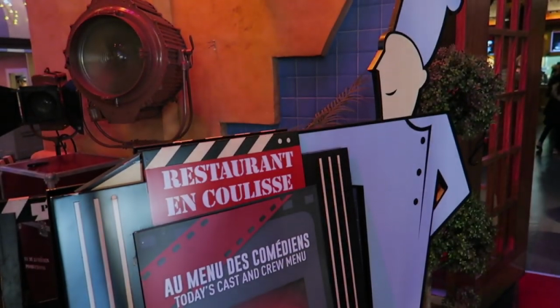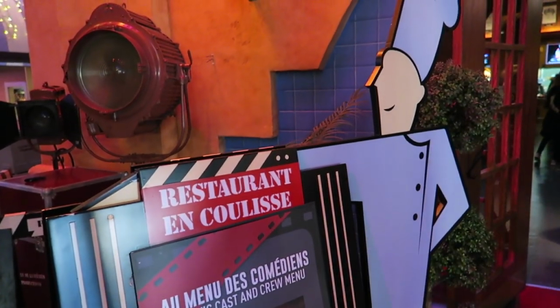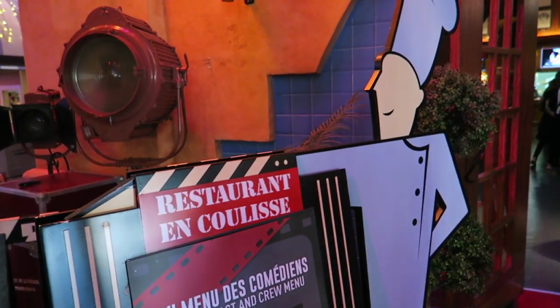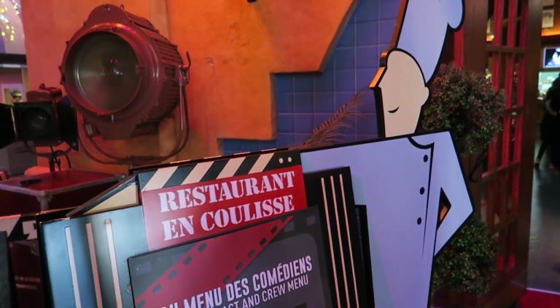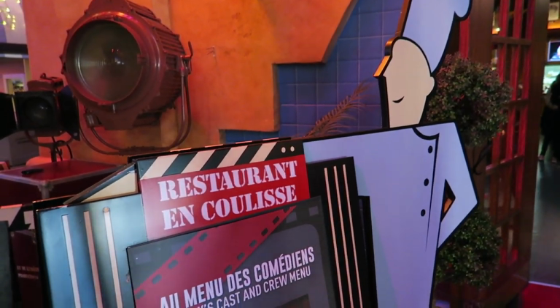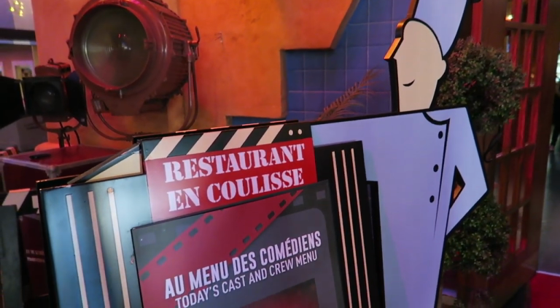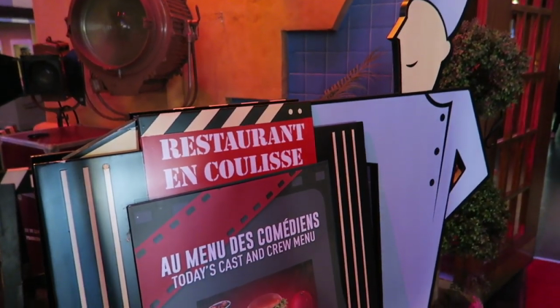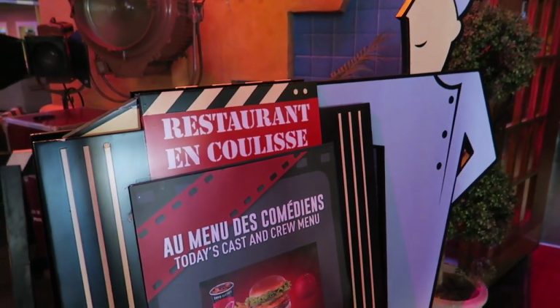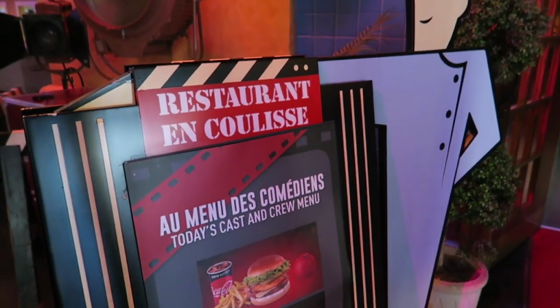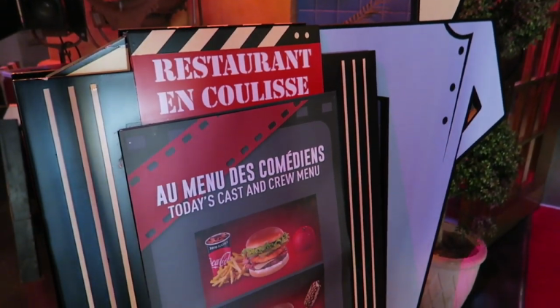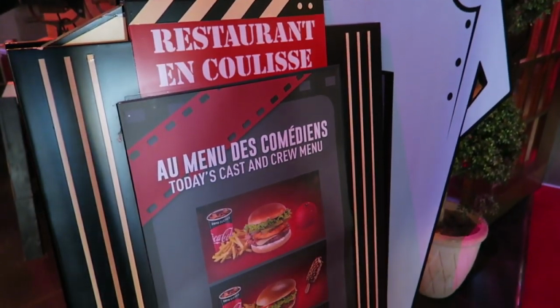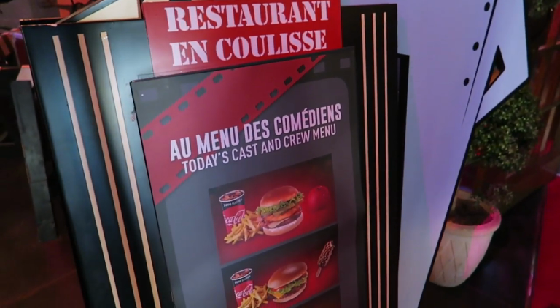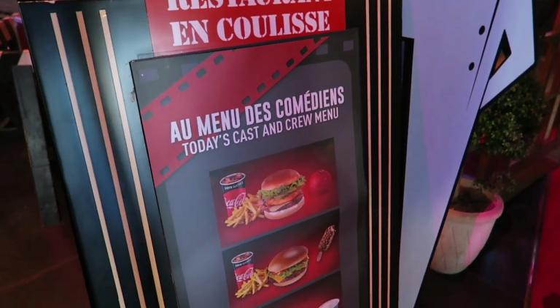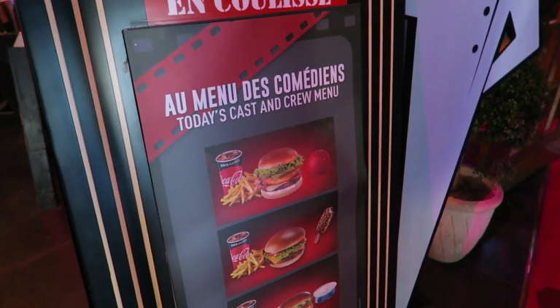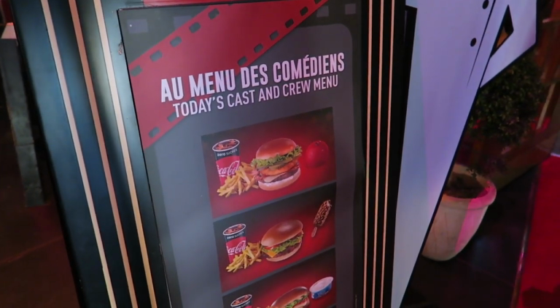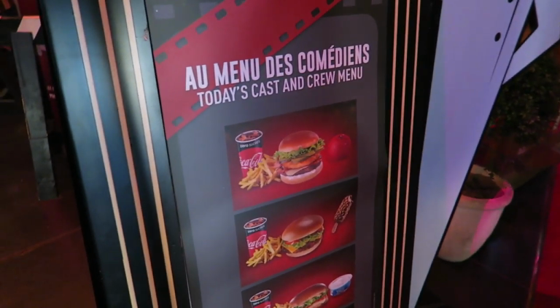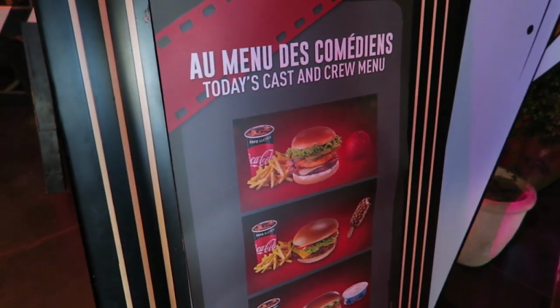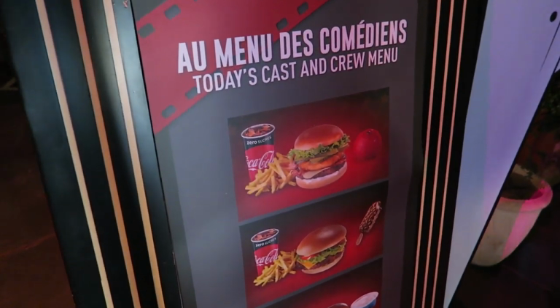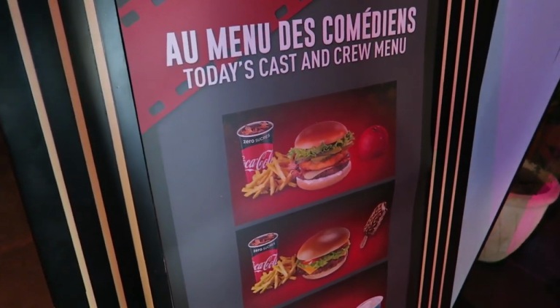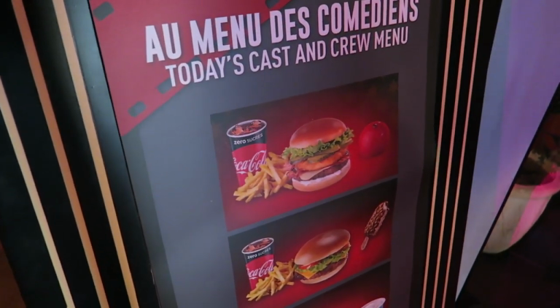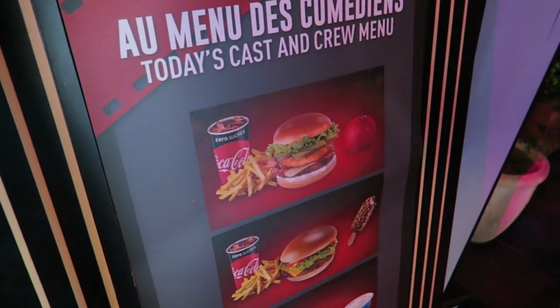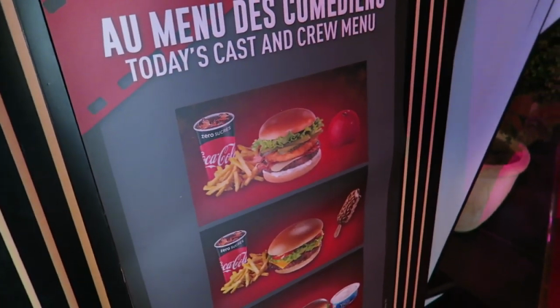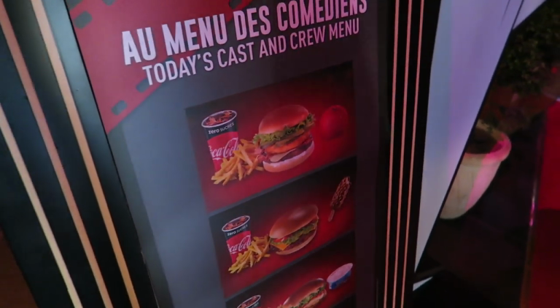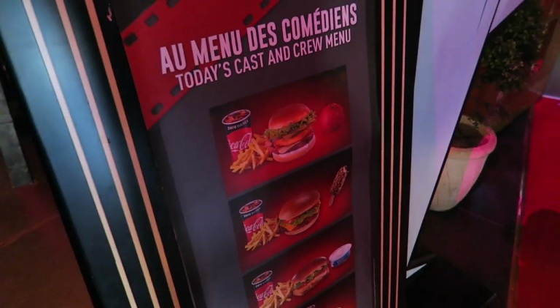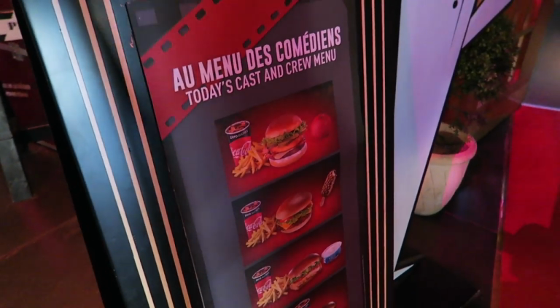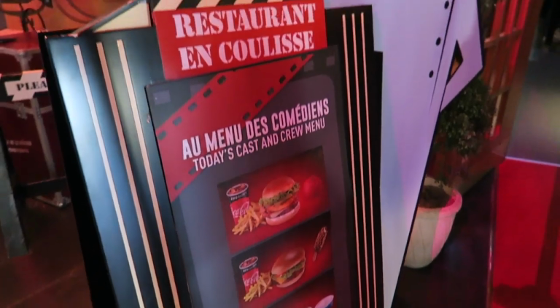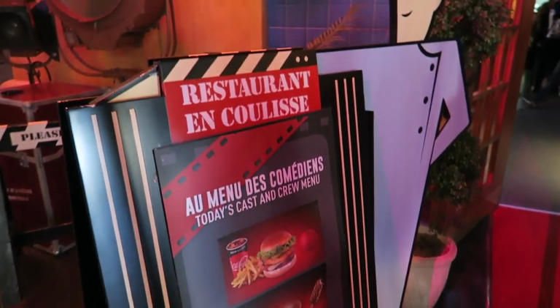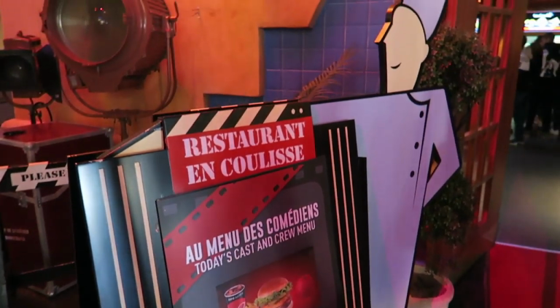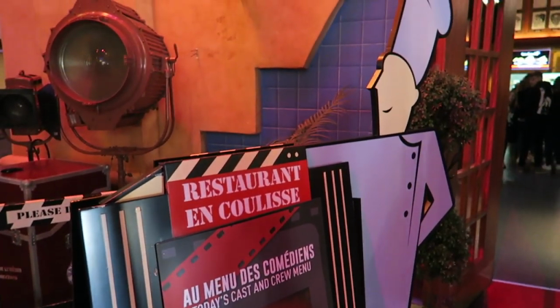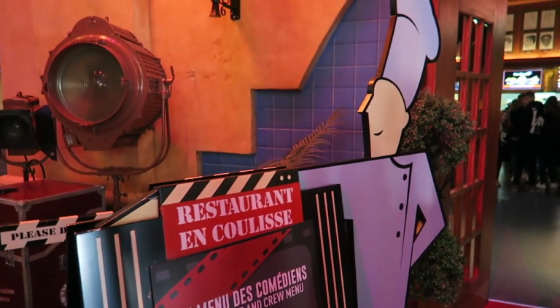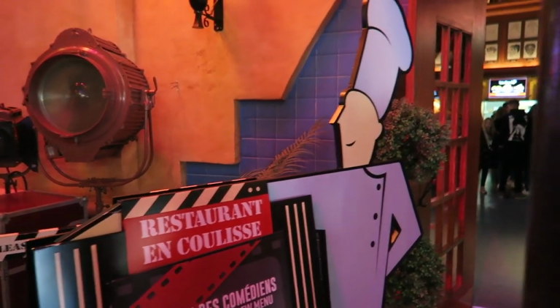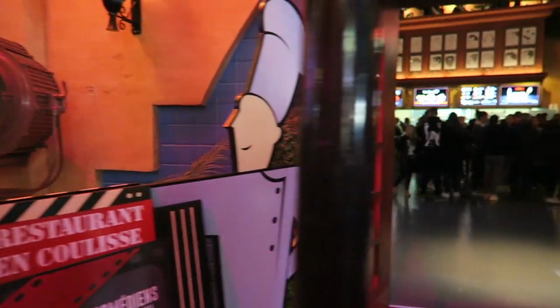We're going to try out the menu in En Coulisse — the Christmas menu. Let's go try it out.